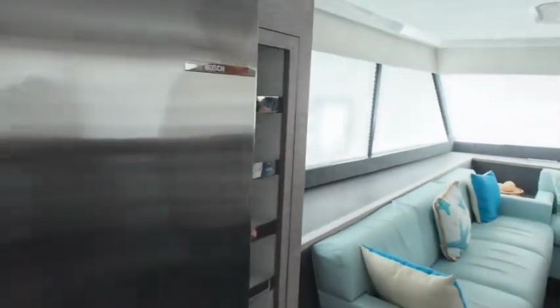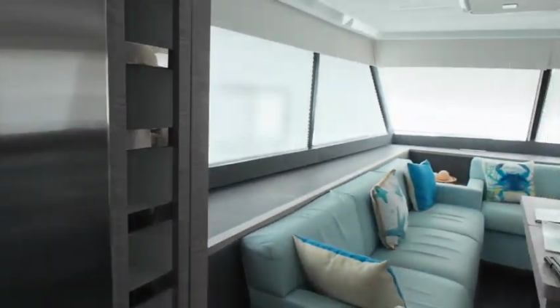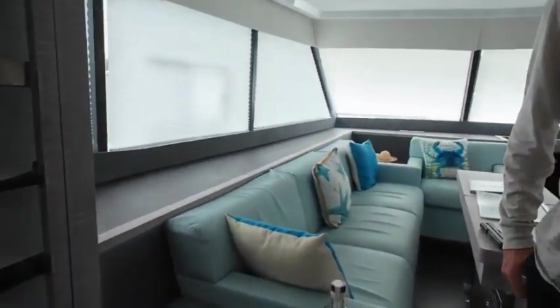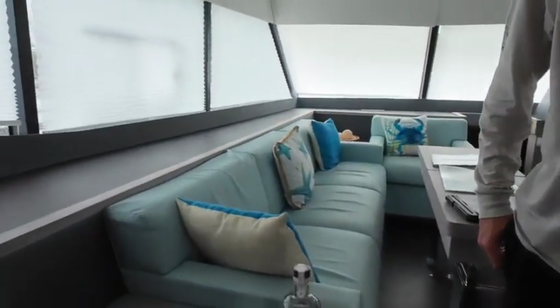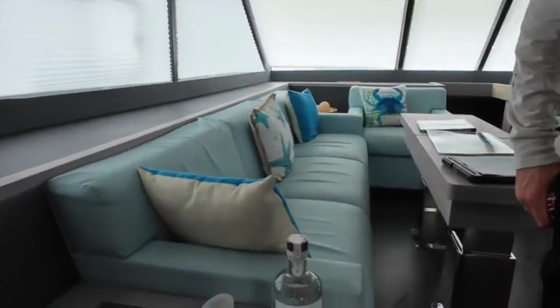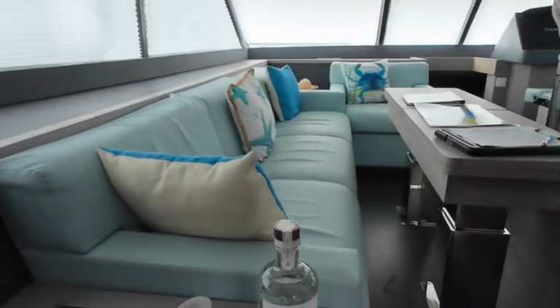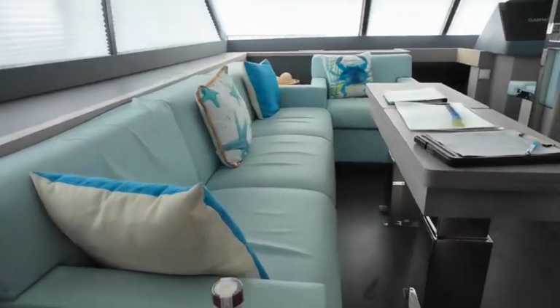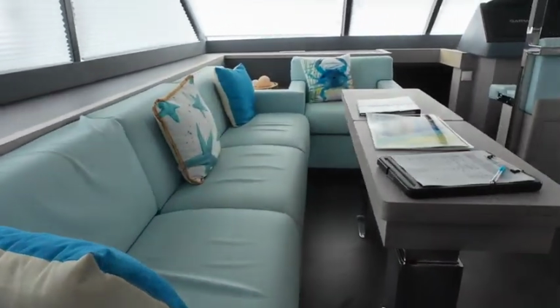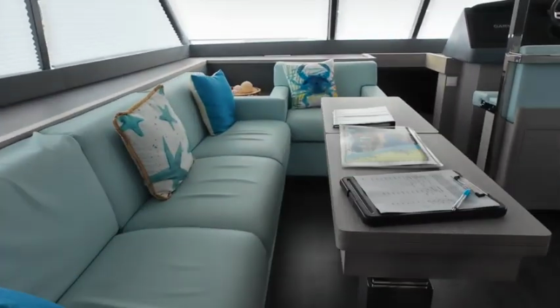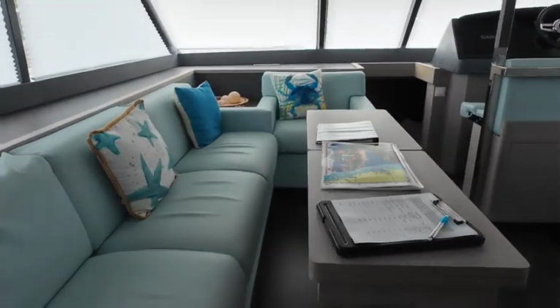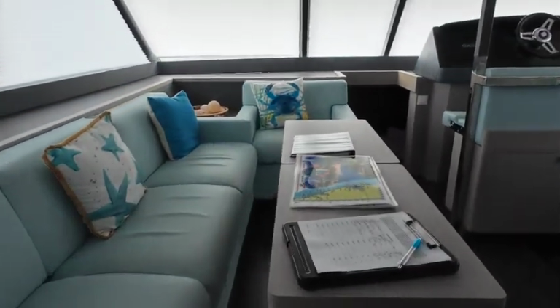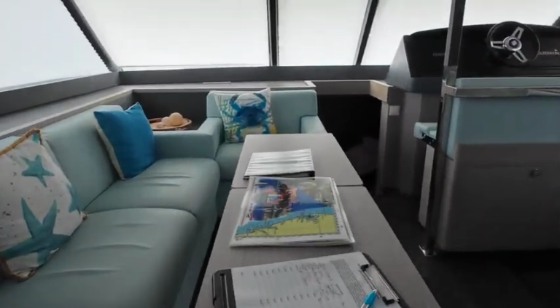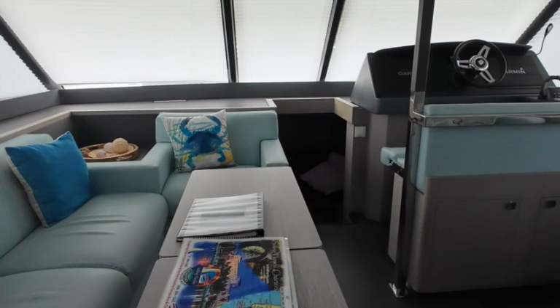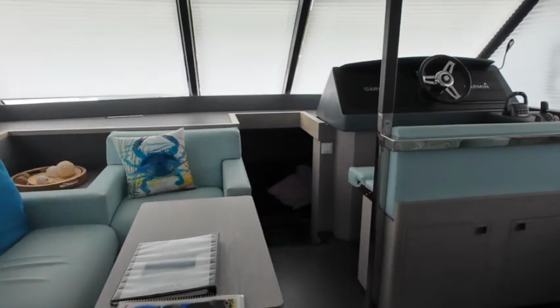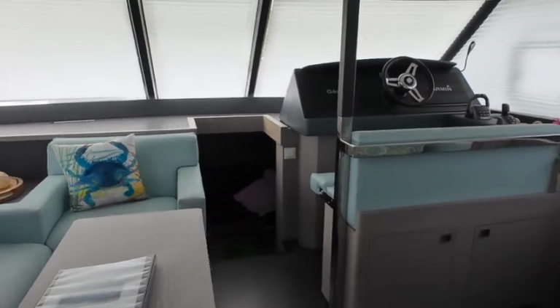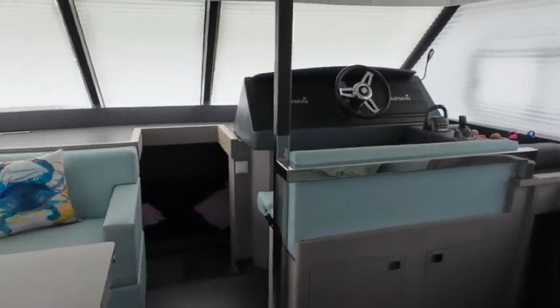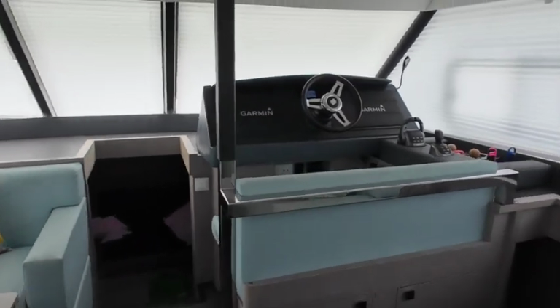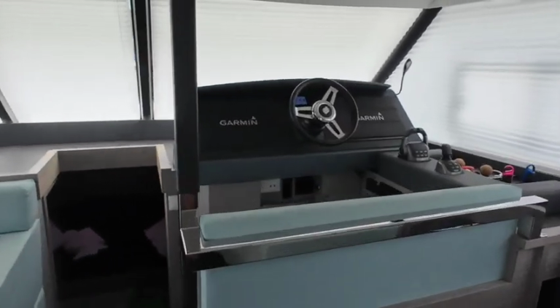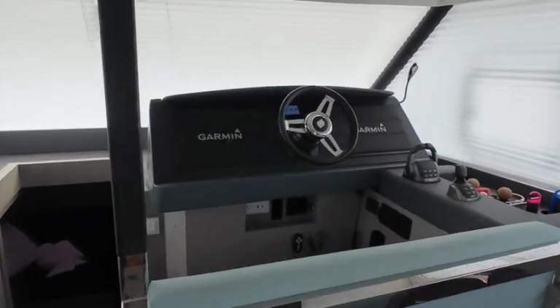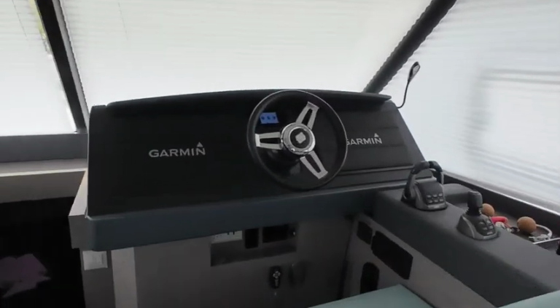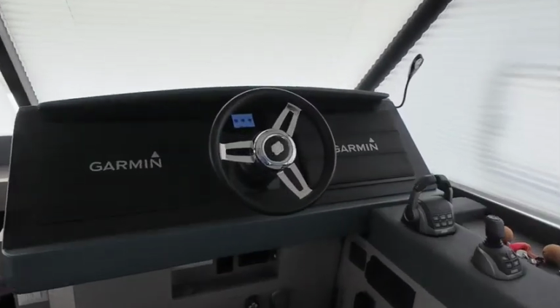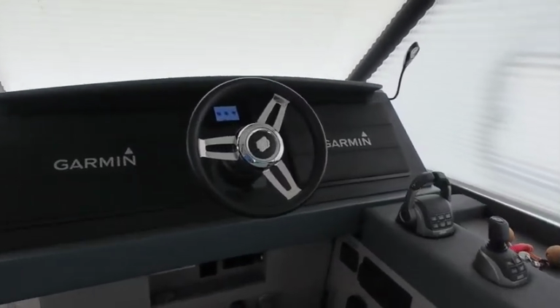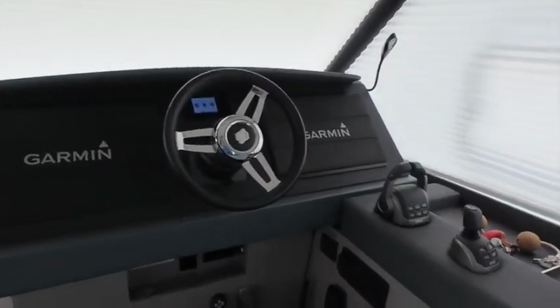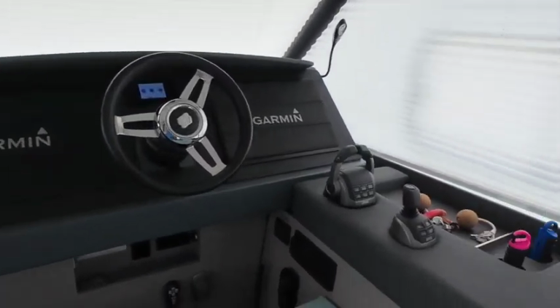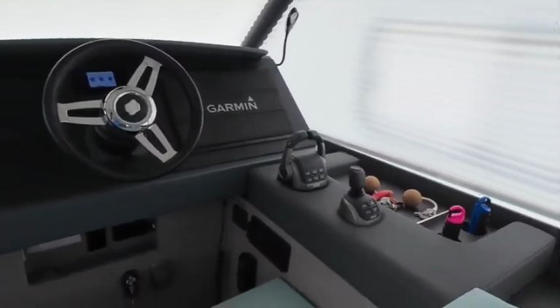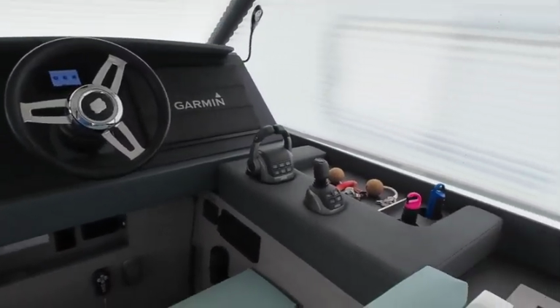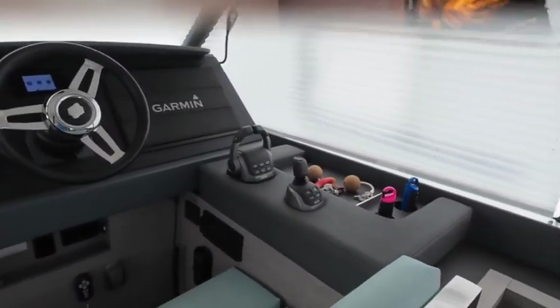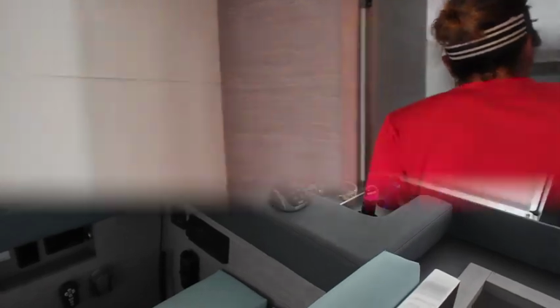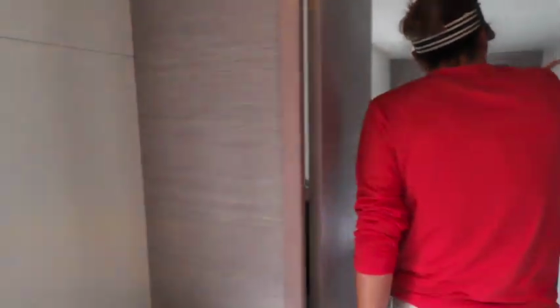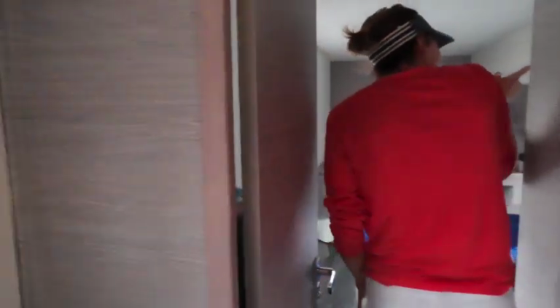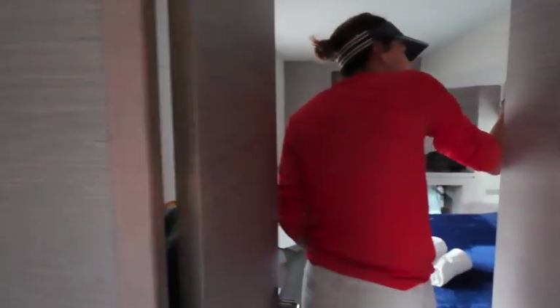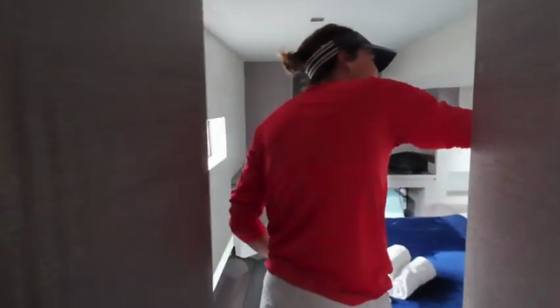It's got a 21-foot wide beam with lots of room inside. It has a lower helm station full of Garmin electronics, and there's a joystick for the IPS drives.